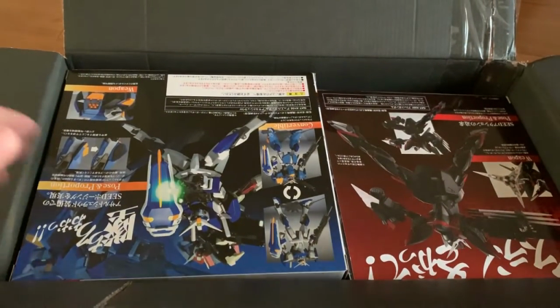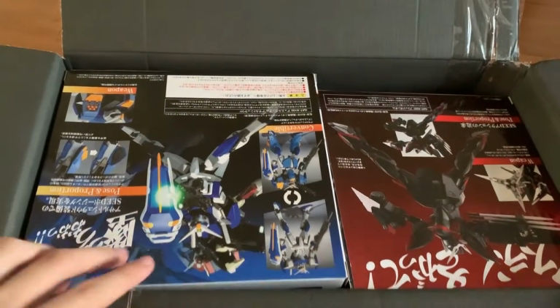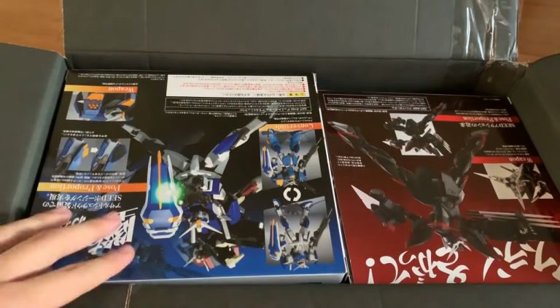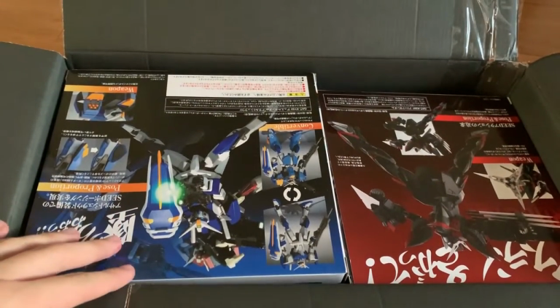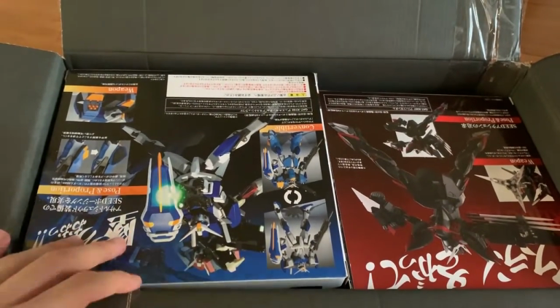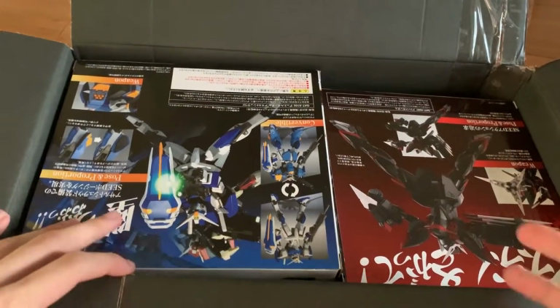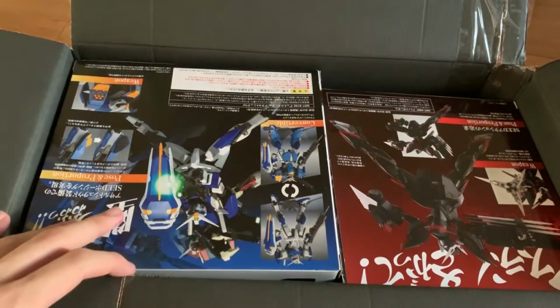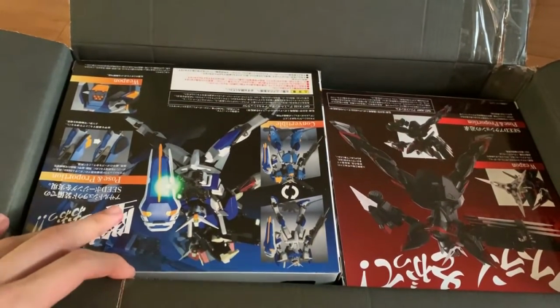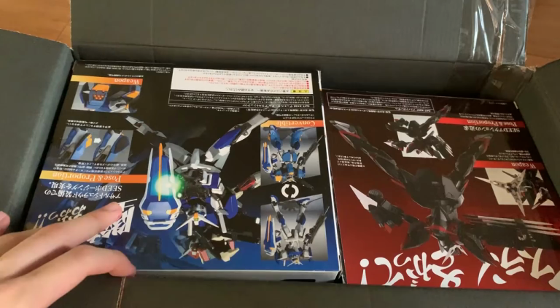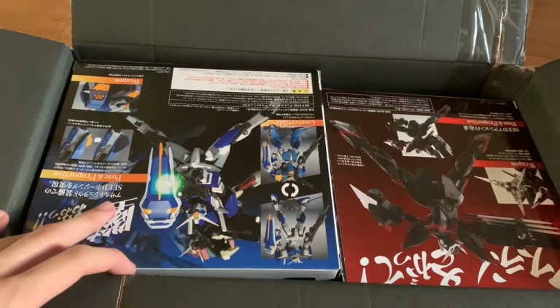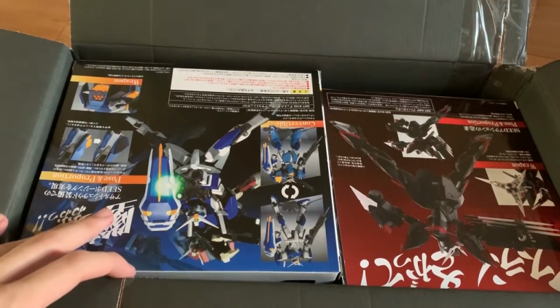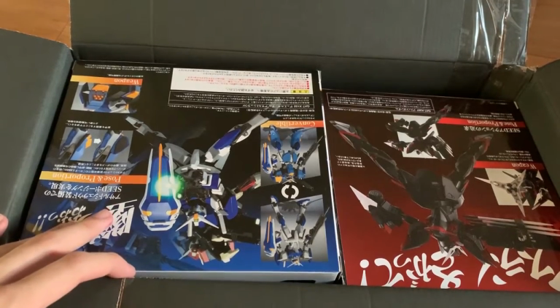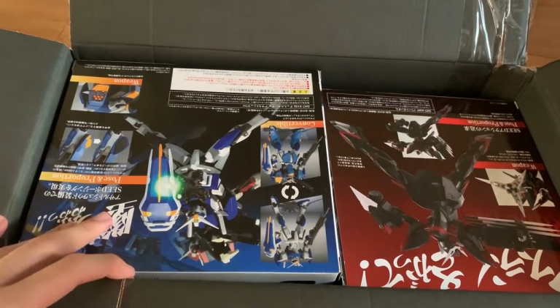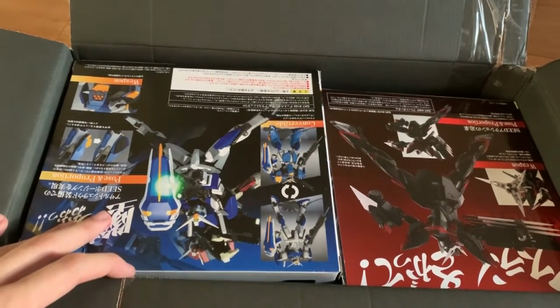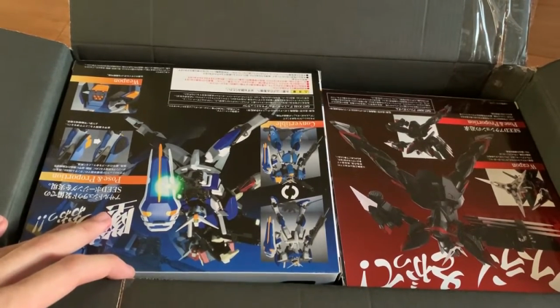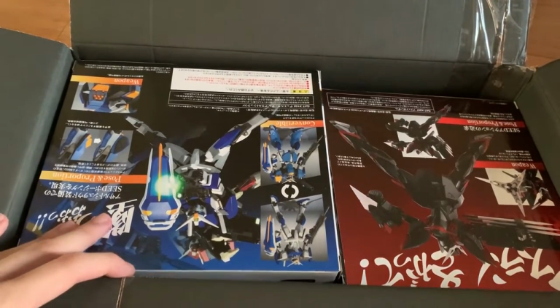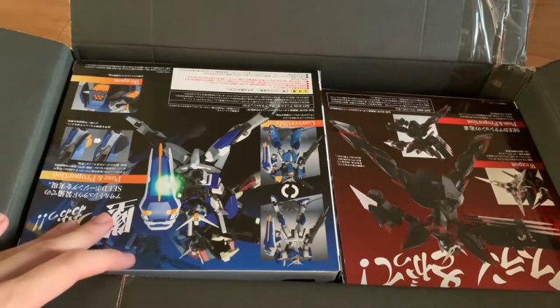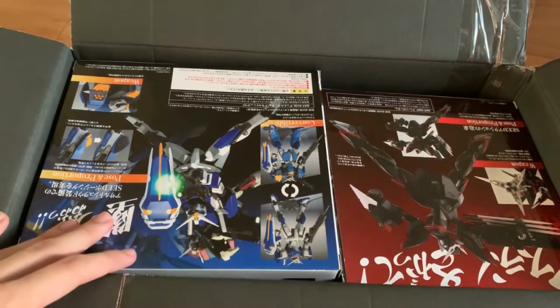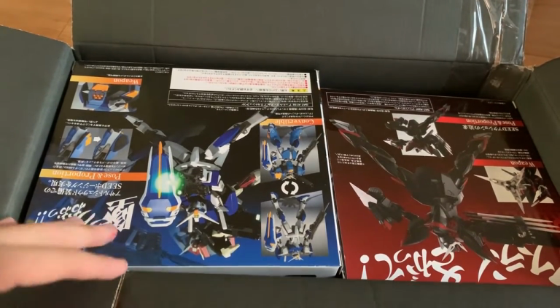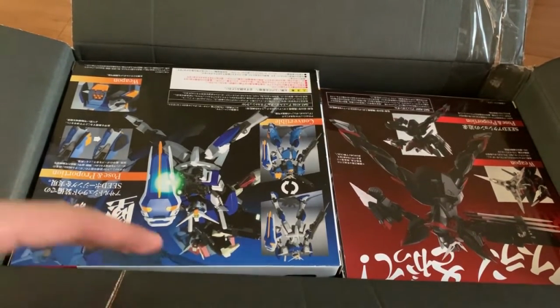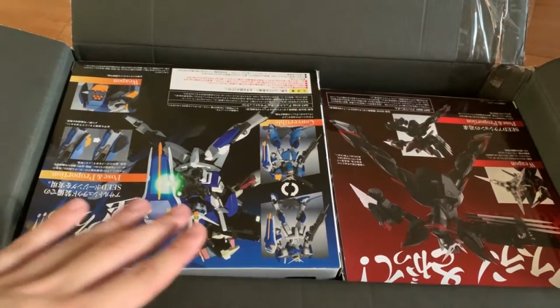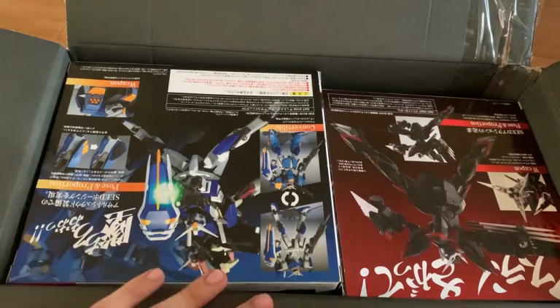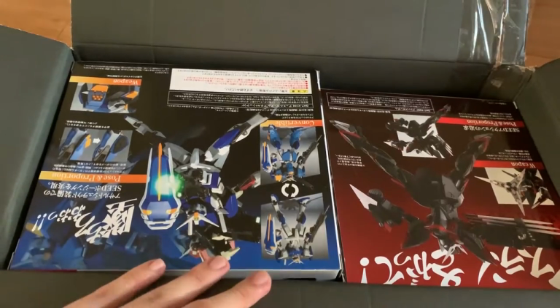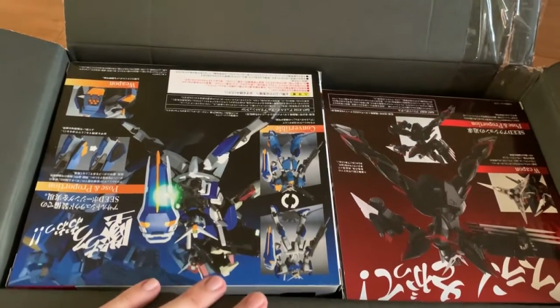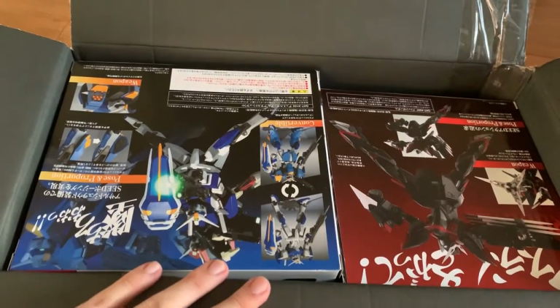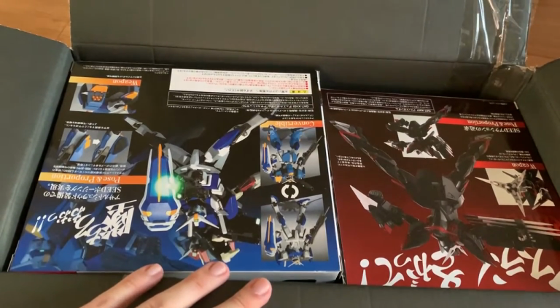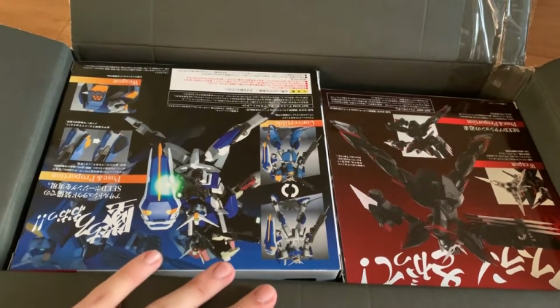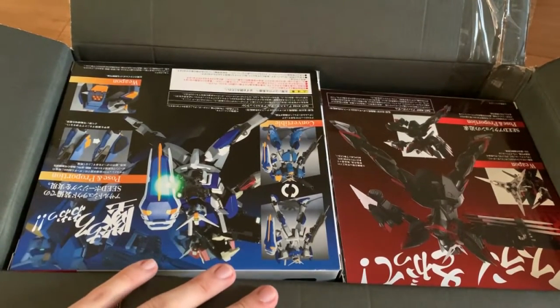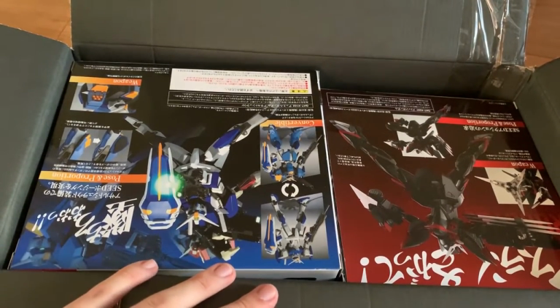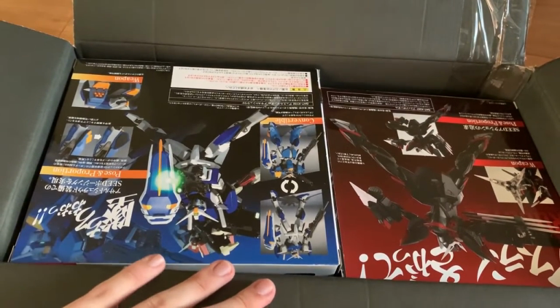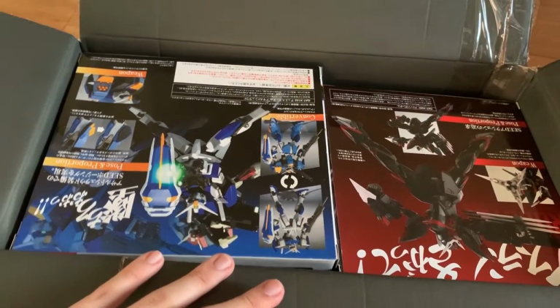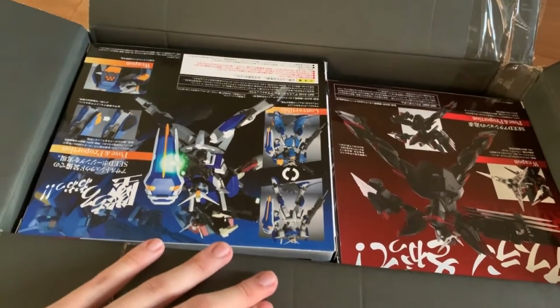I took it out of the box and actually played with it. The joint is not loose — the main joint is not loose. Although some parts of the arms are kind of sloppy, but that's what we expect from Robot Damashii.